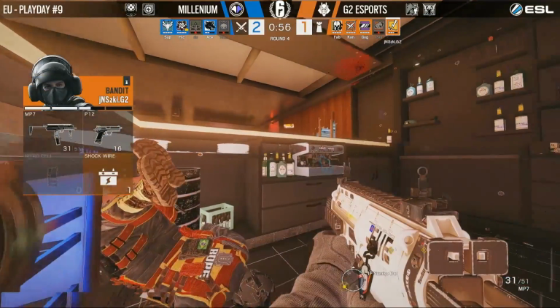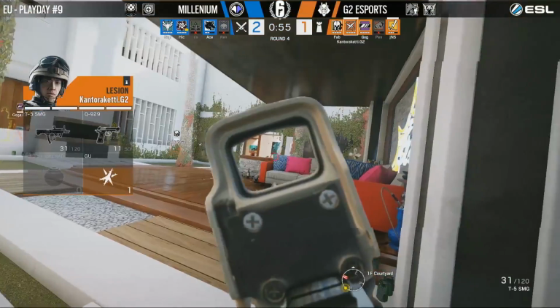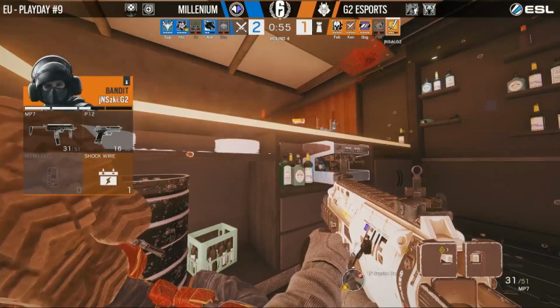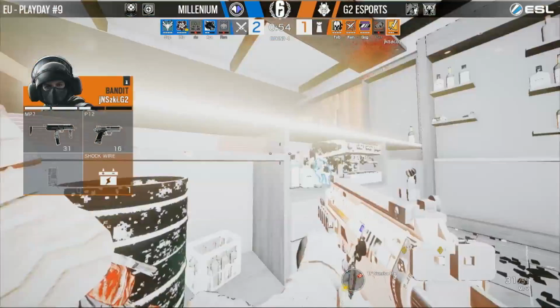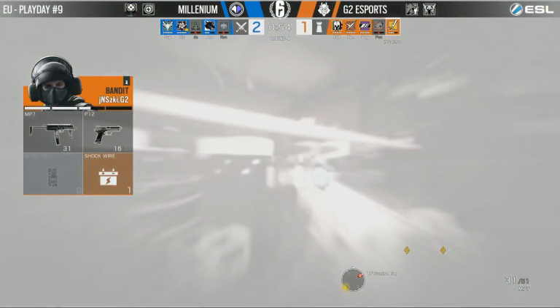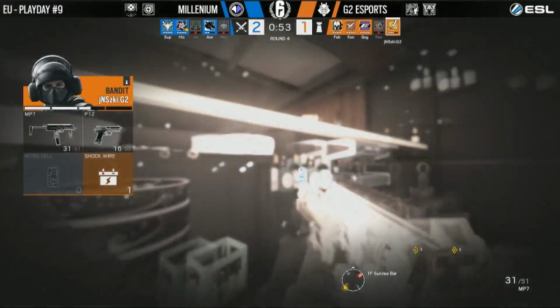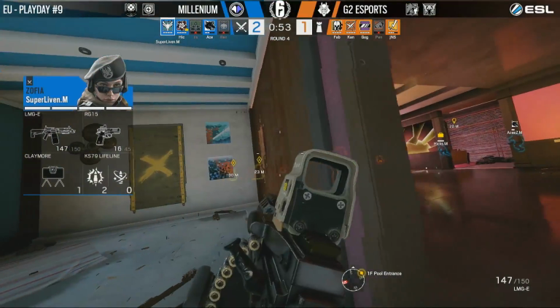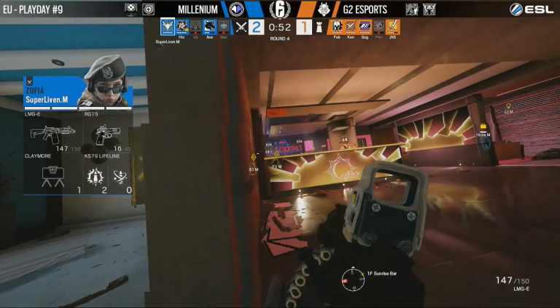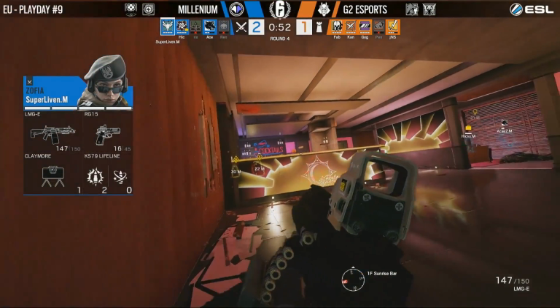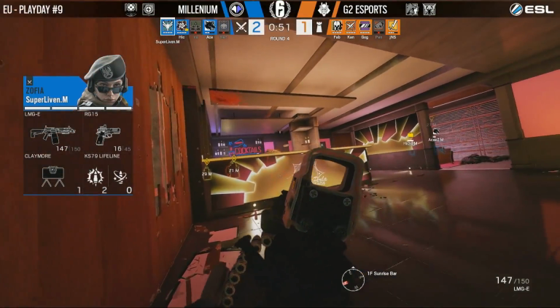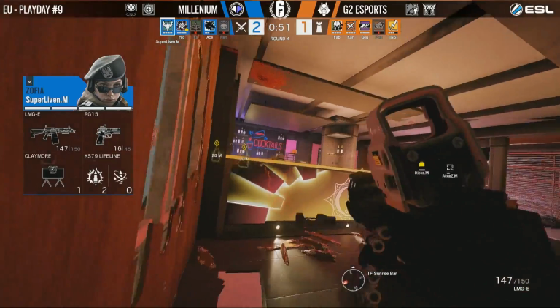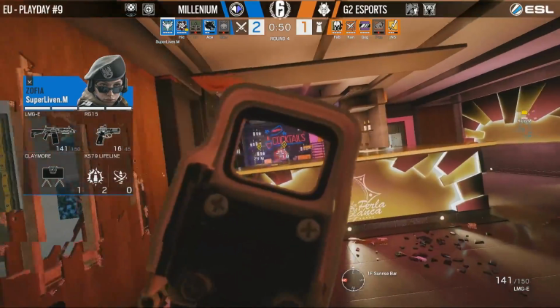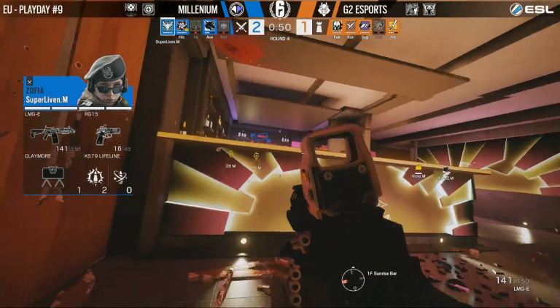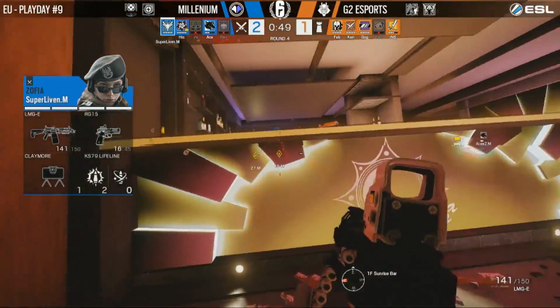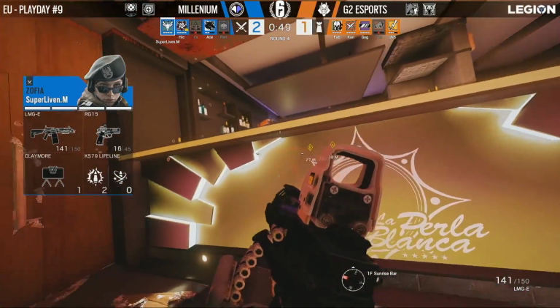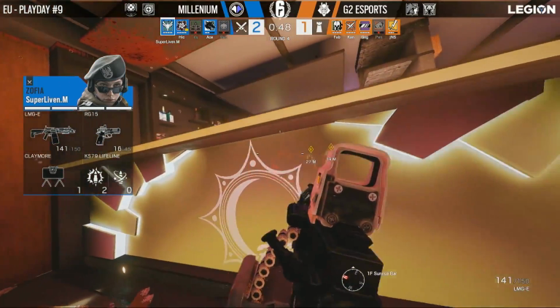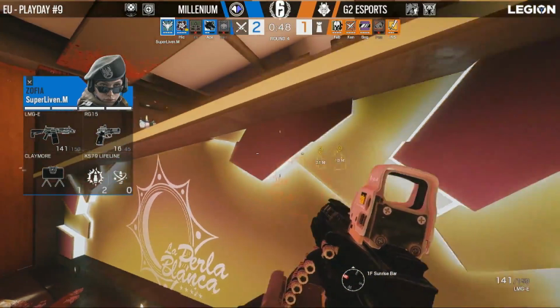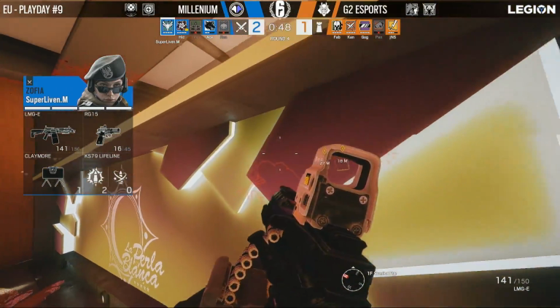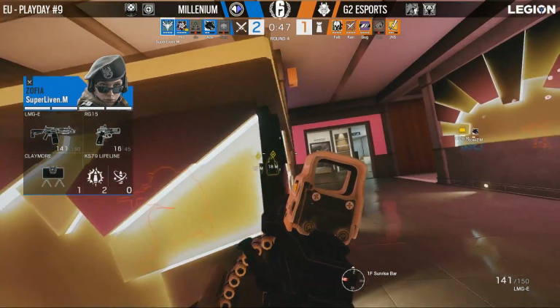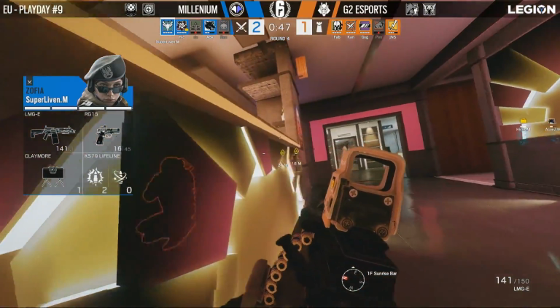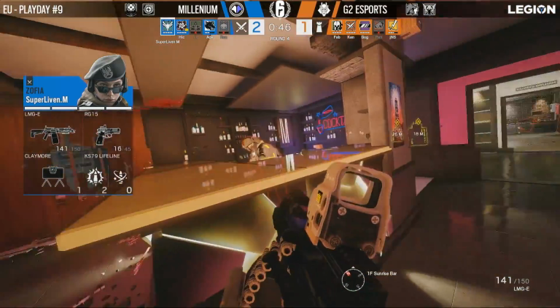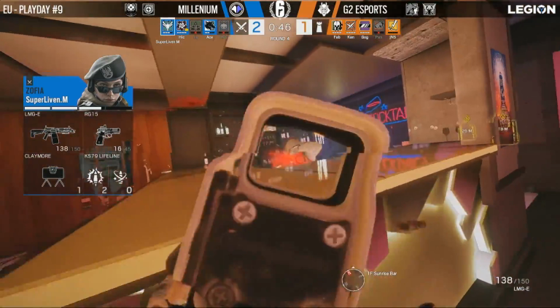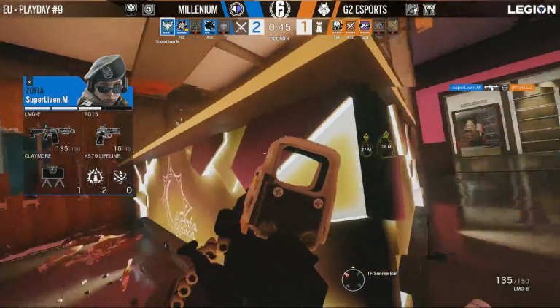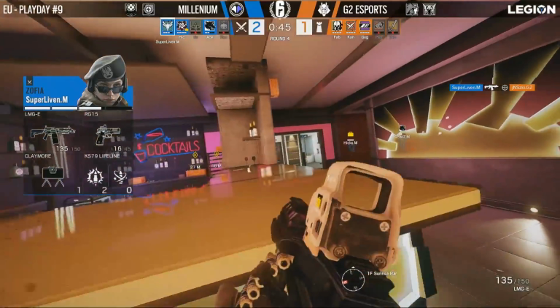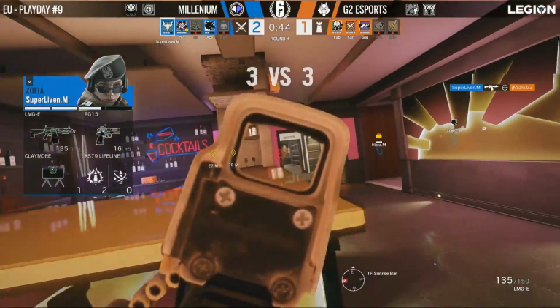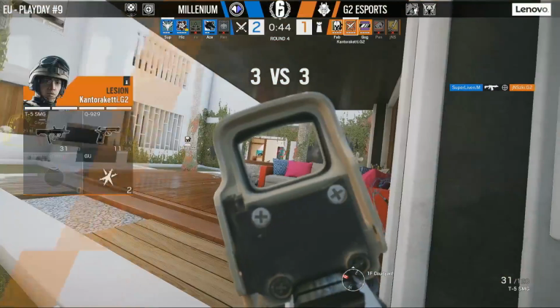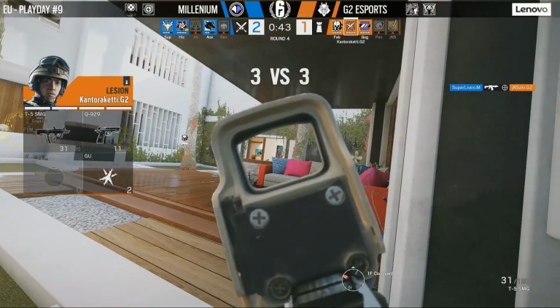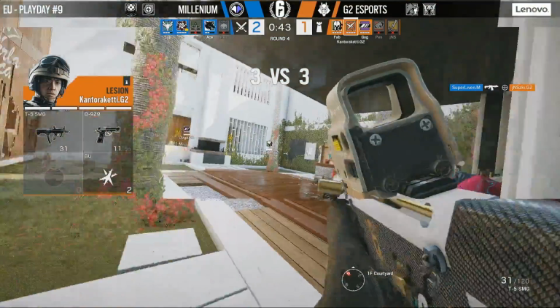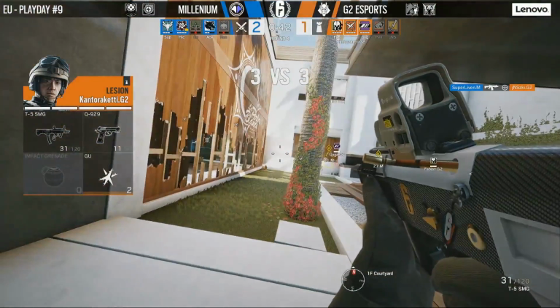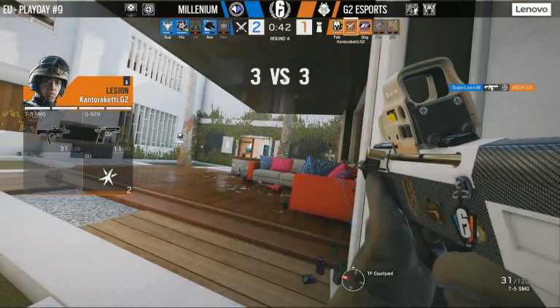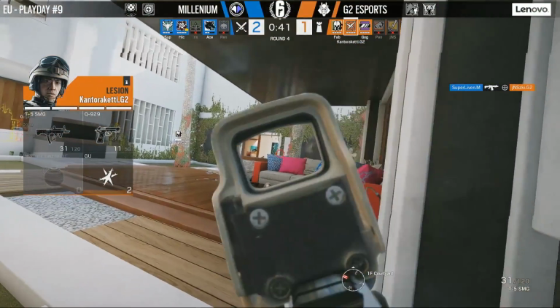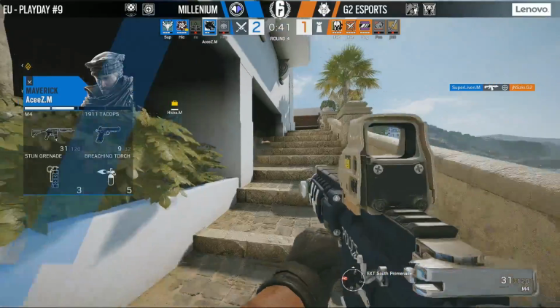Thanks to Yunus' excellent play on Bandit, as you were talking about earlier. Liven pushing into the bar now, using his lifeline to disrupt Yunus. He will just slowly peek around and get the kill, finally getting control of Sunrise Bar in Millennium's favor.